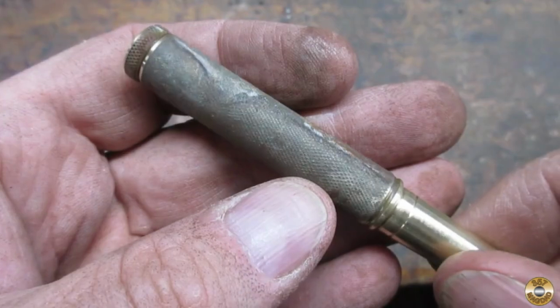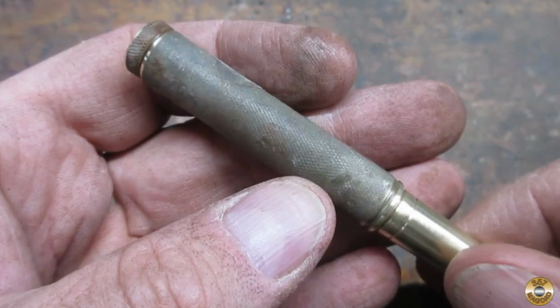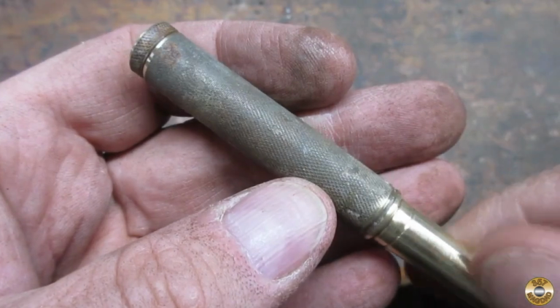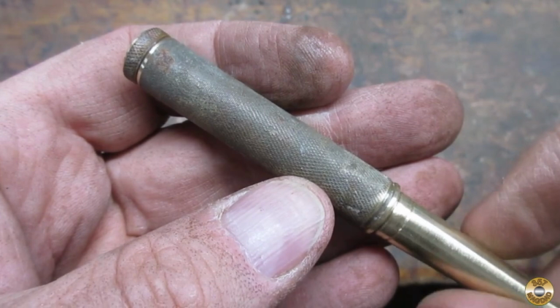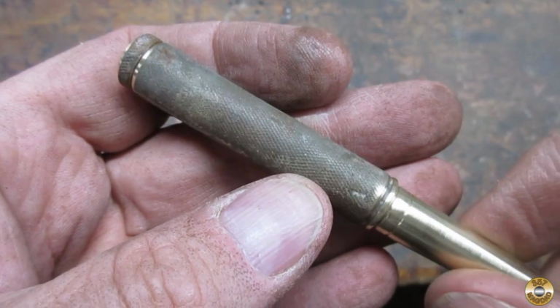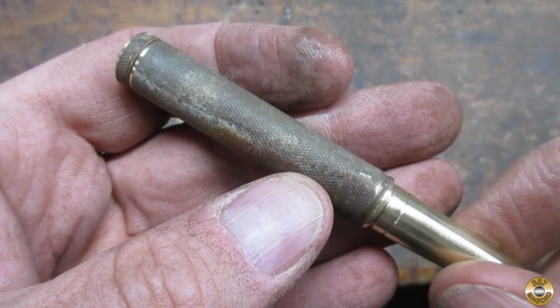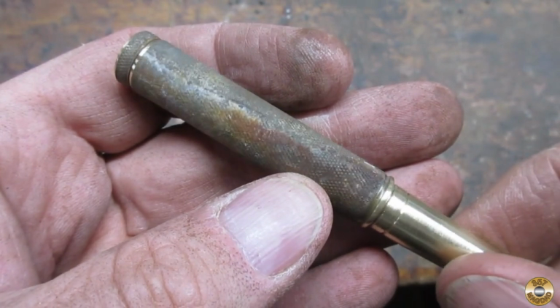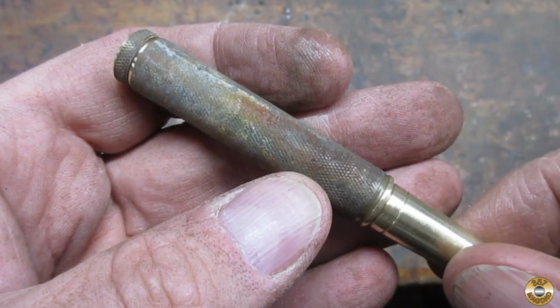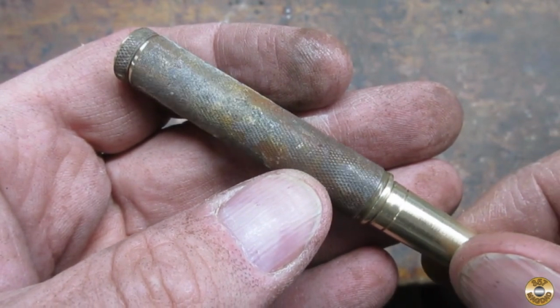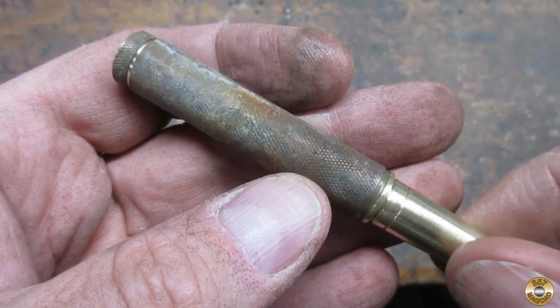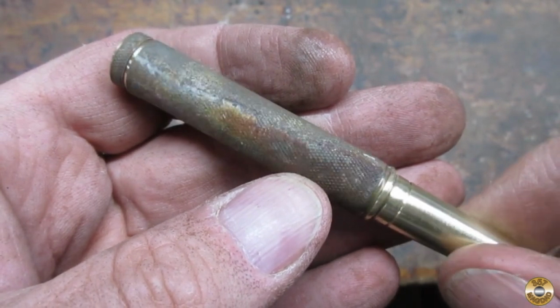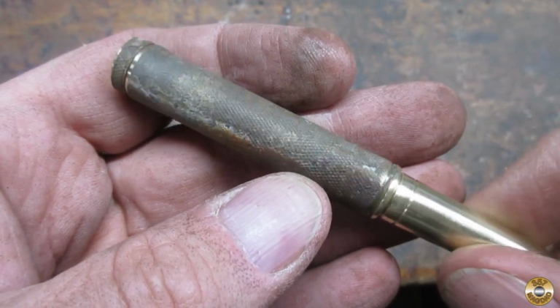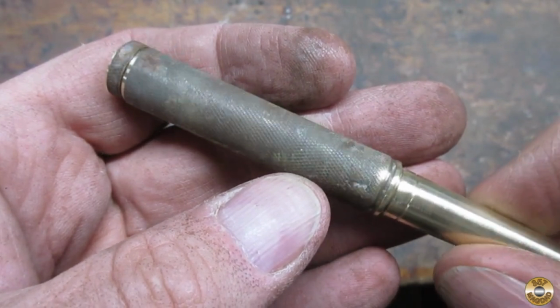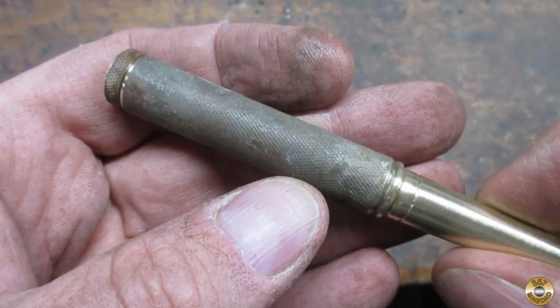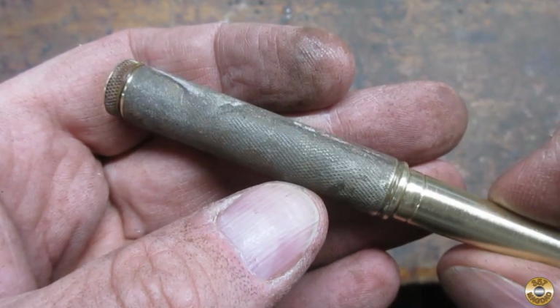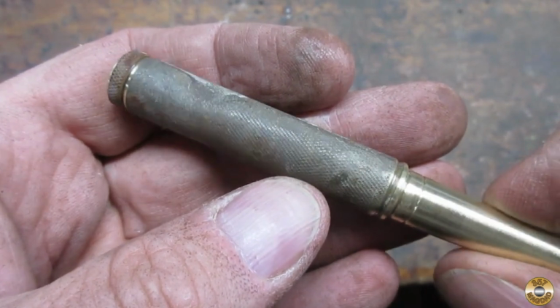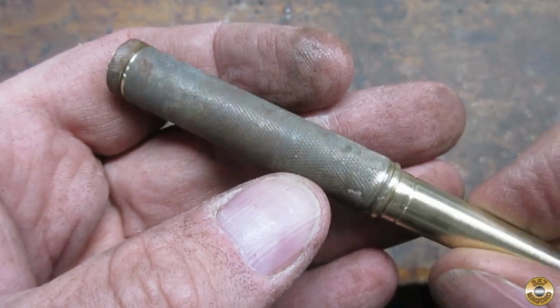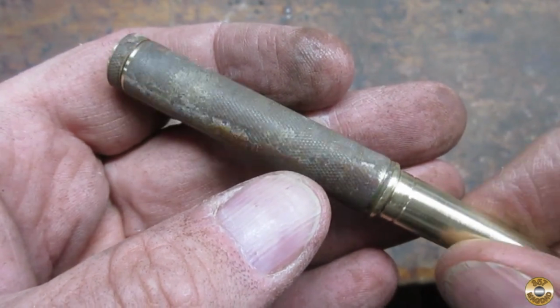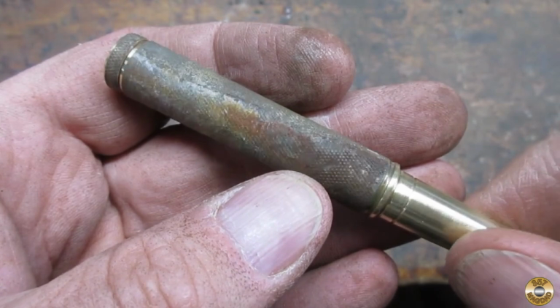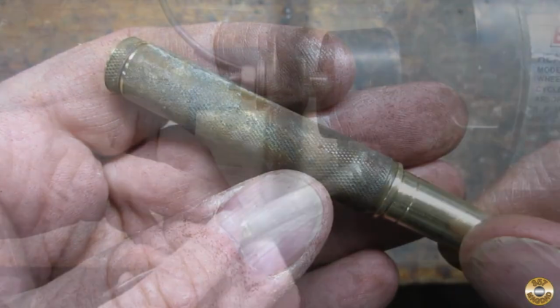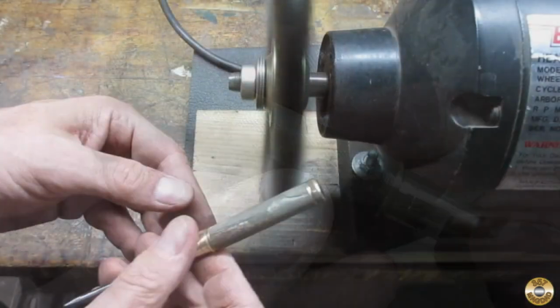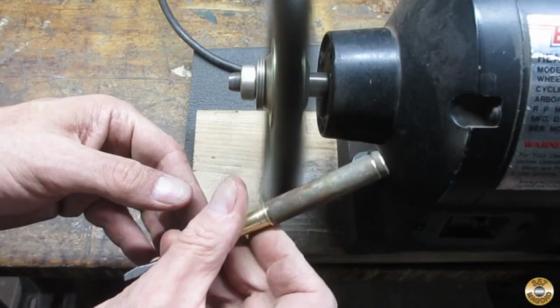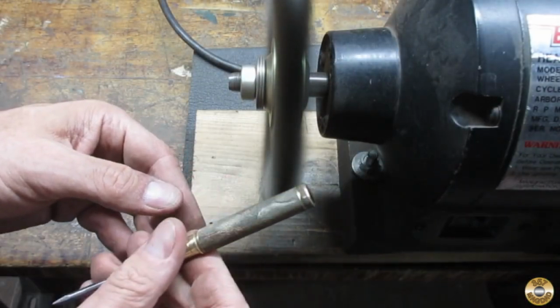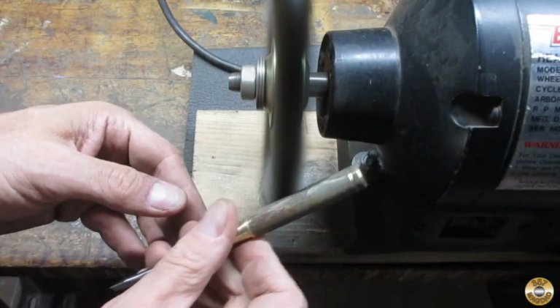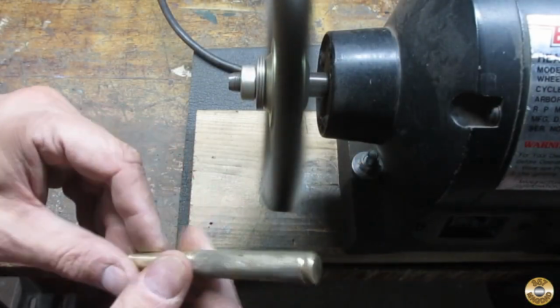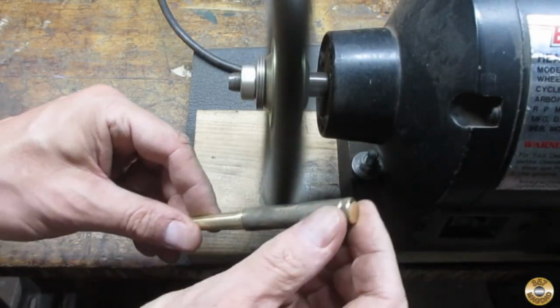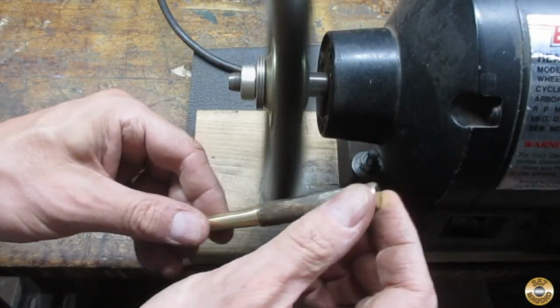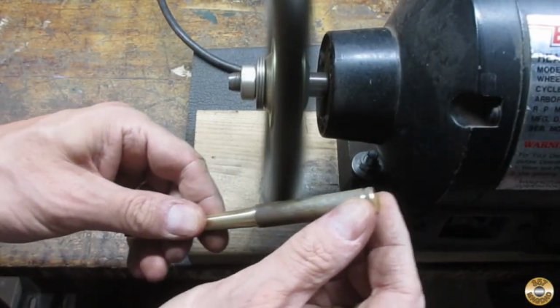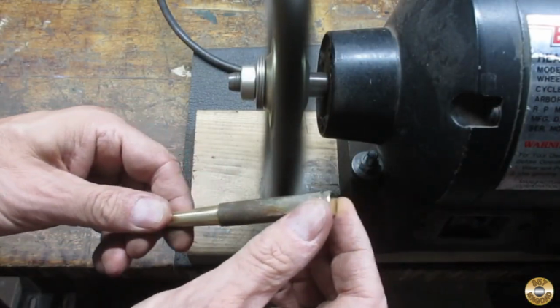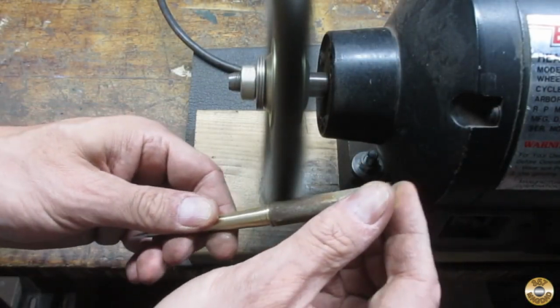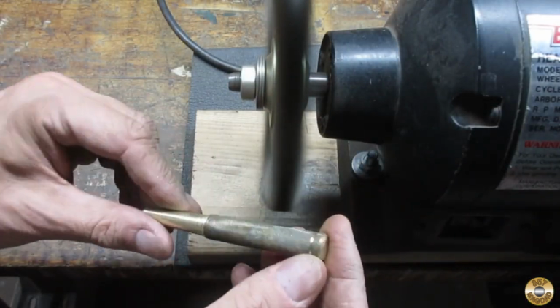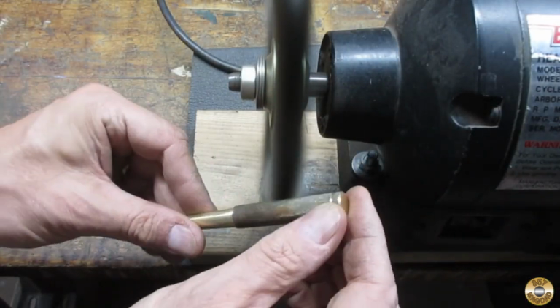The knurling on the main body was really nasty. I tried to find the best angle to clean it up on the fine wire wheel.